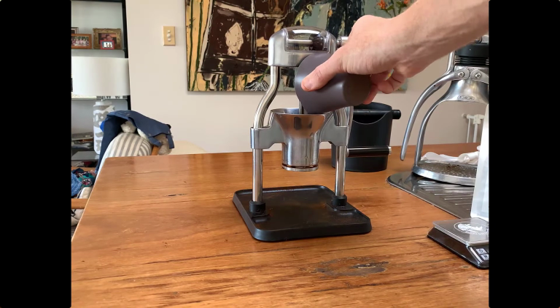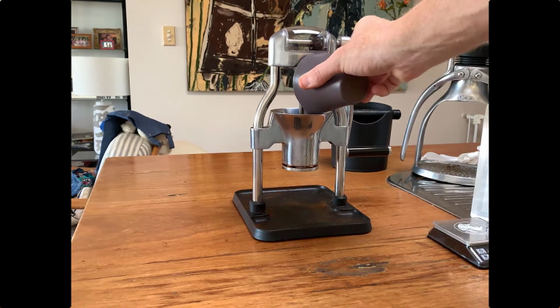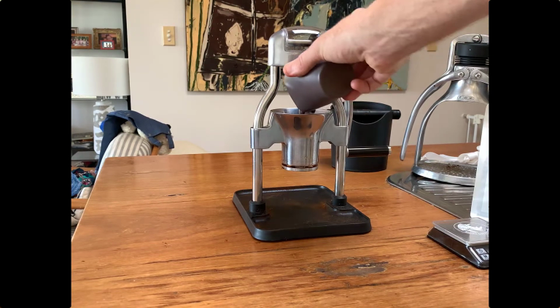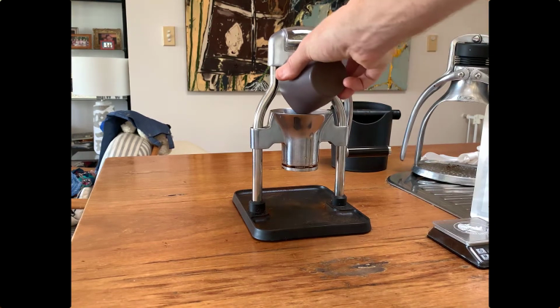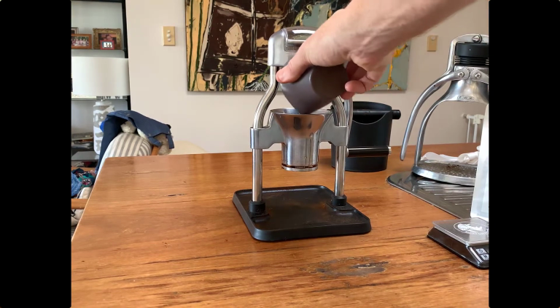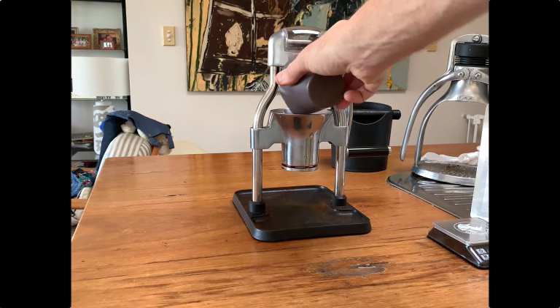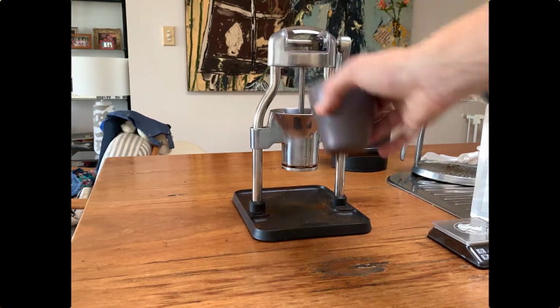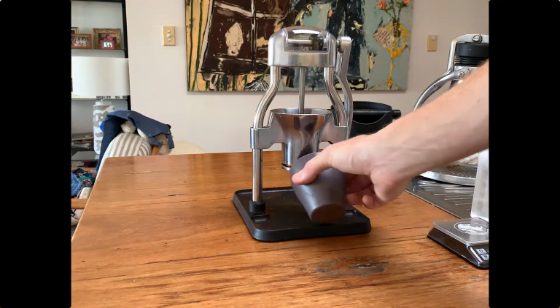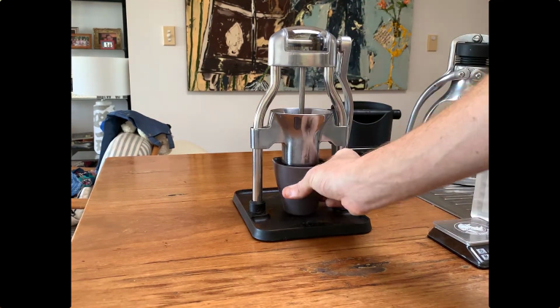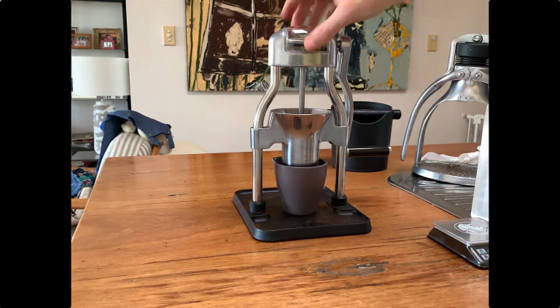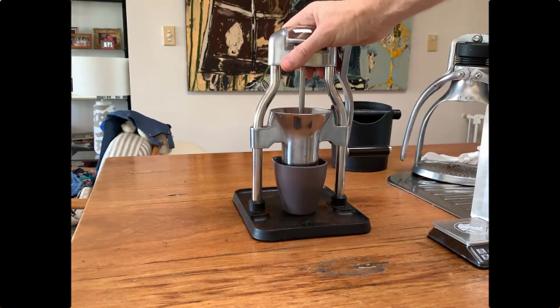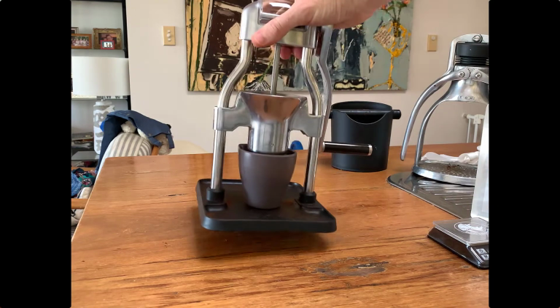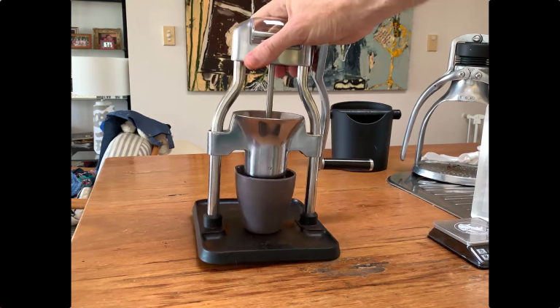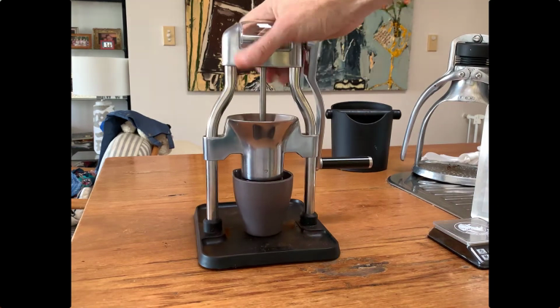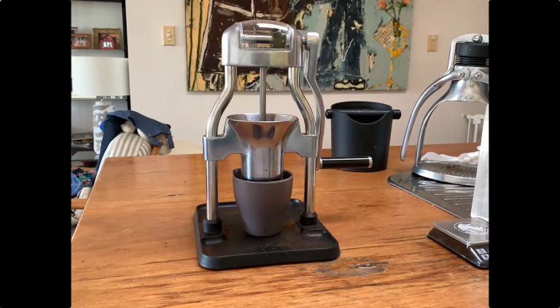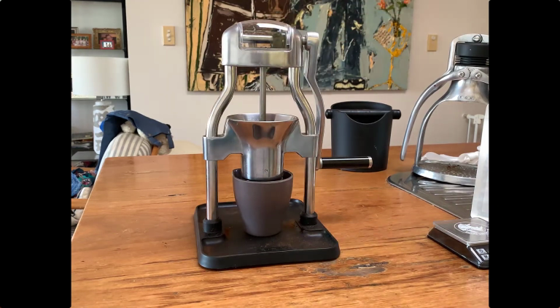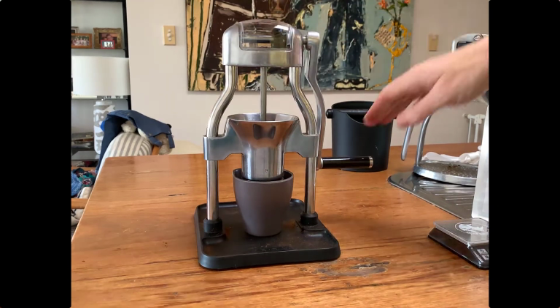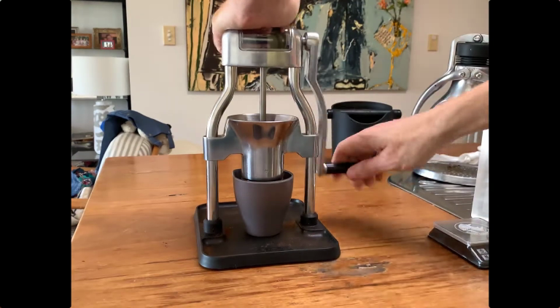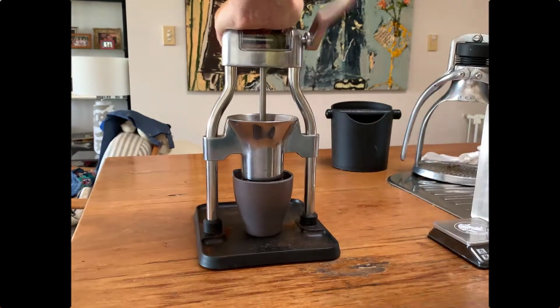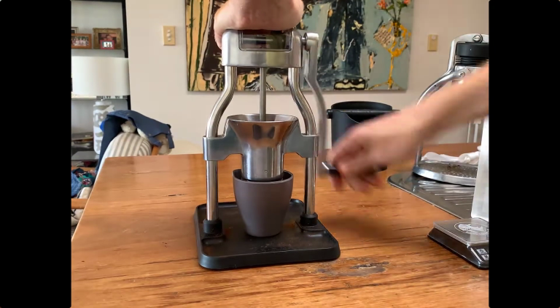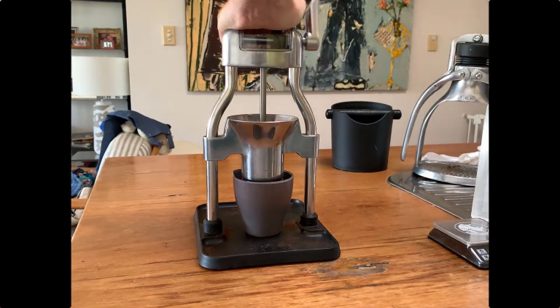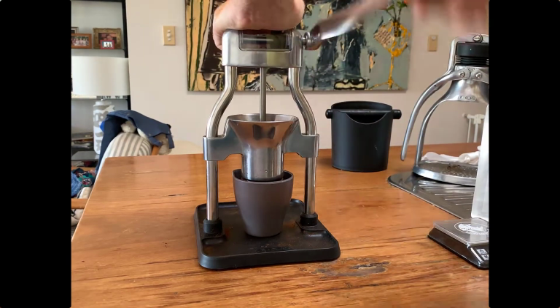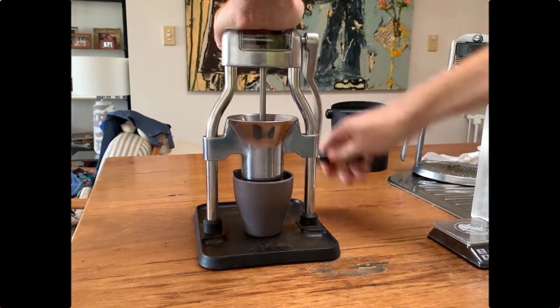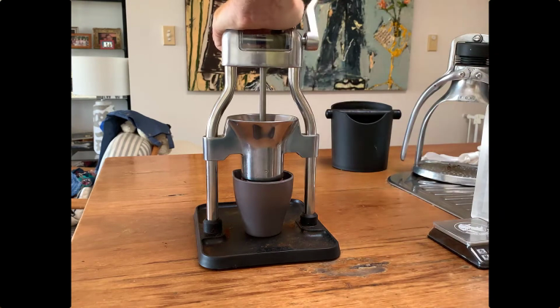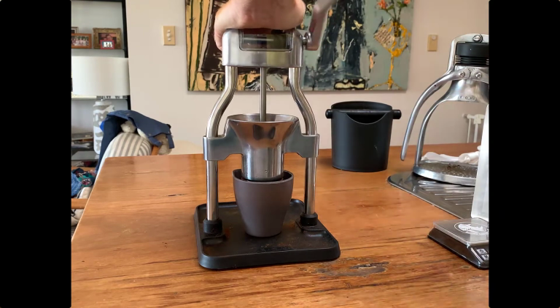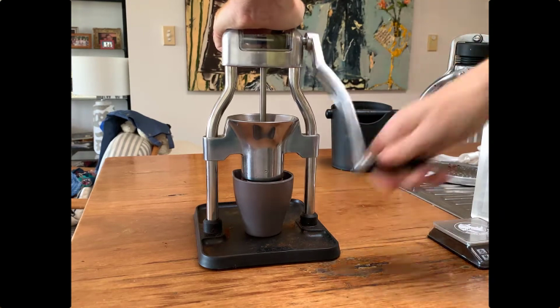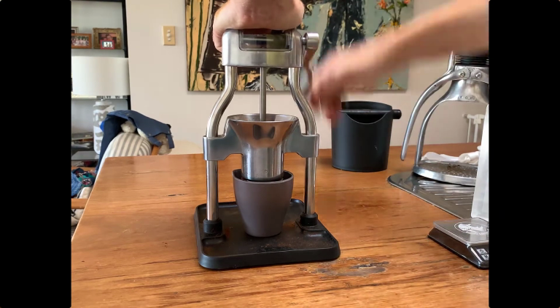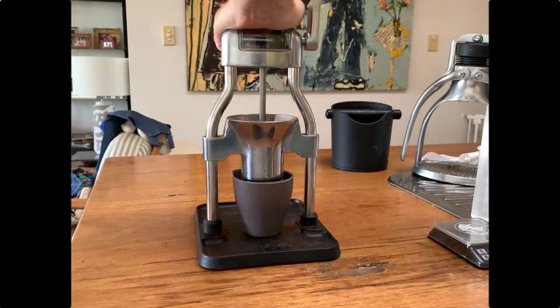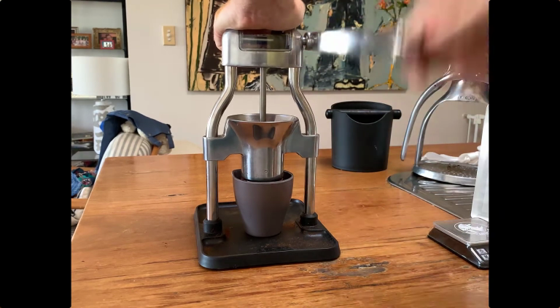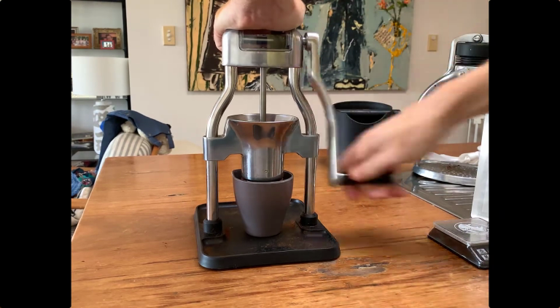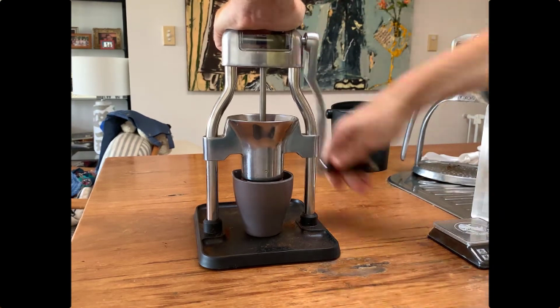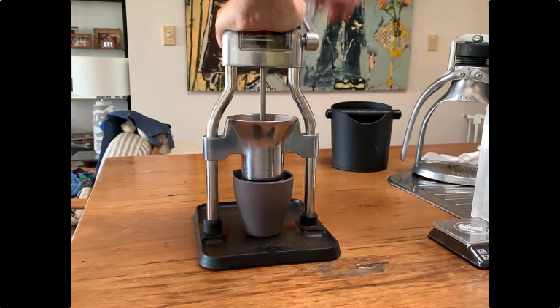I just pour the beans into the top of the grinder. That grinder can actually be adjusted — it can do espresso grind, which I'm going to be using today, but it can go all the way through to a much coarser grind for filter, cafetière, or different types of coffee.